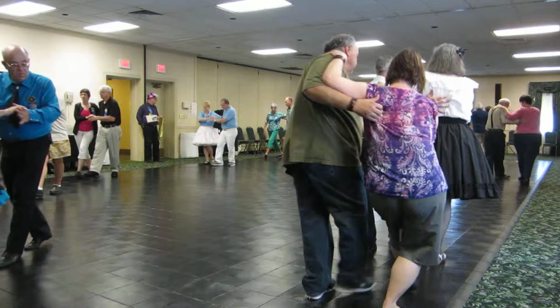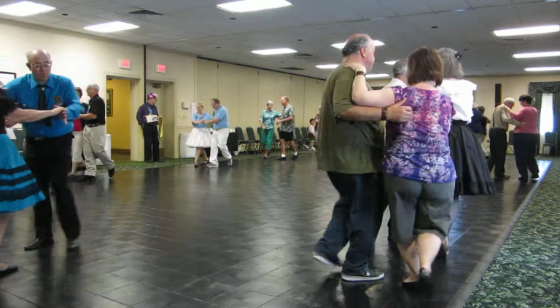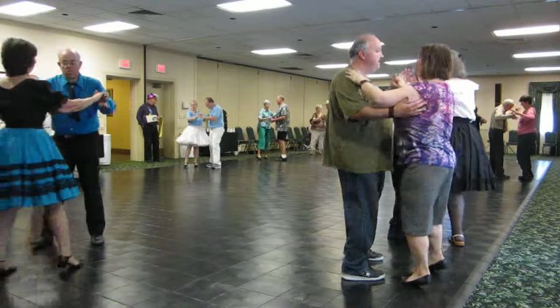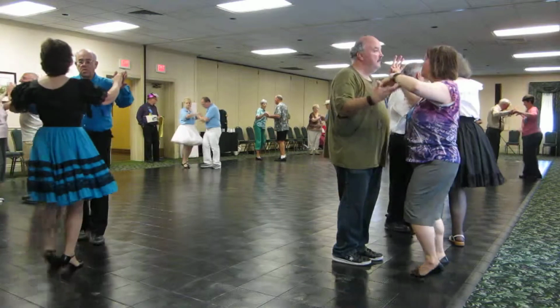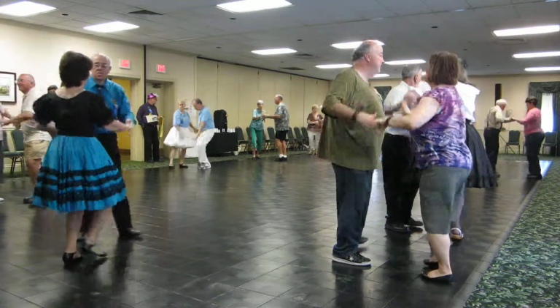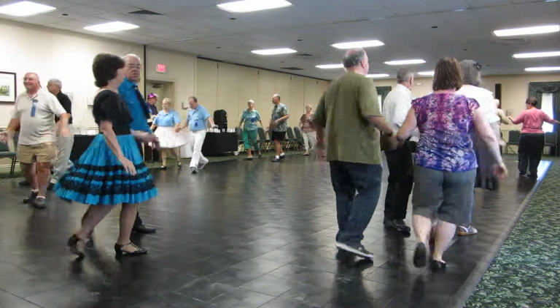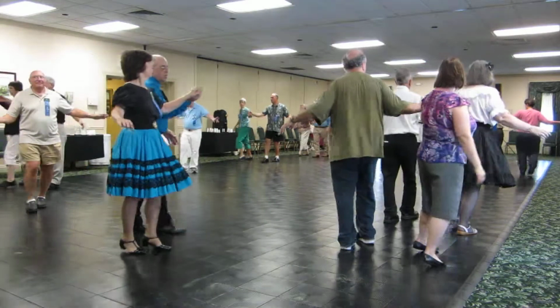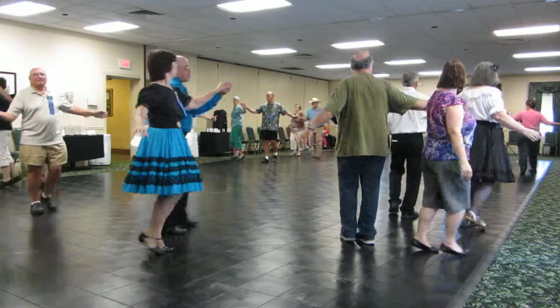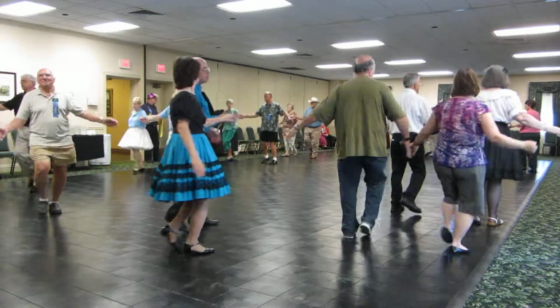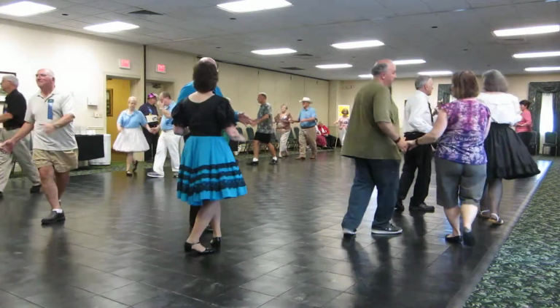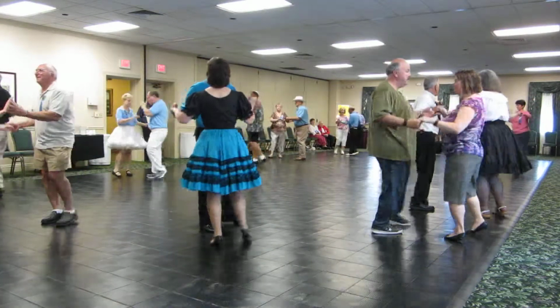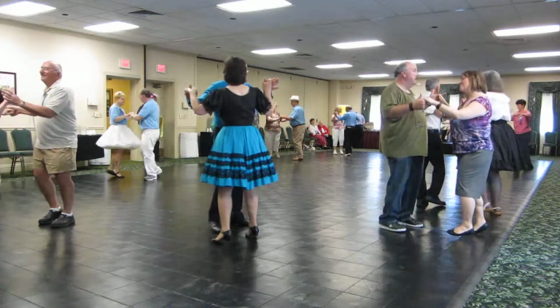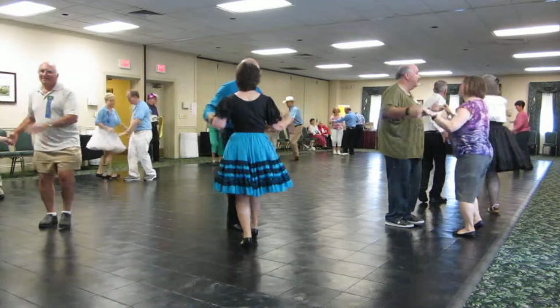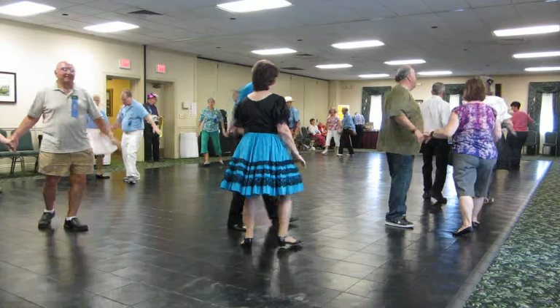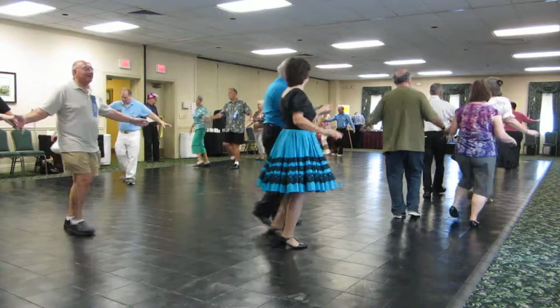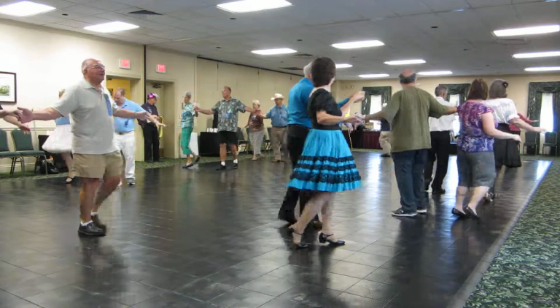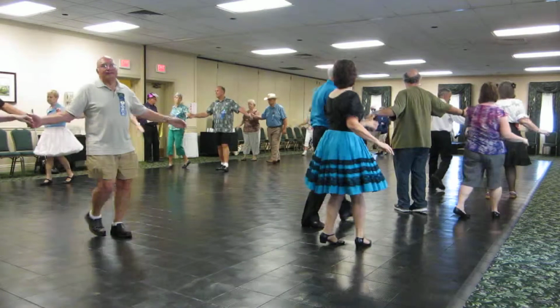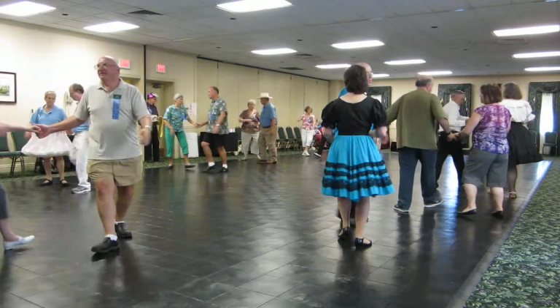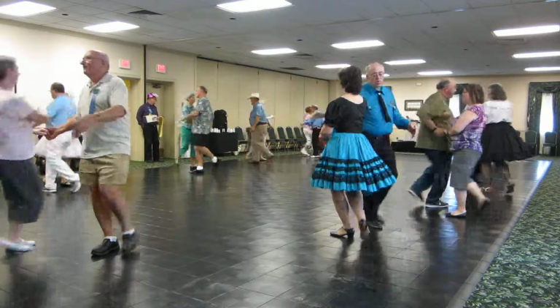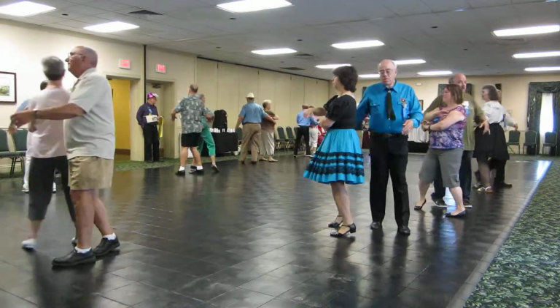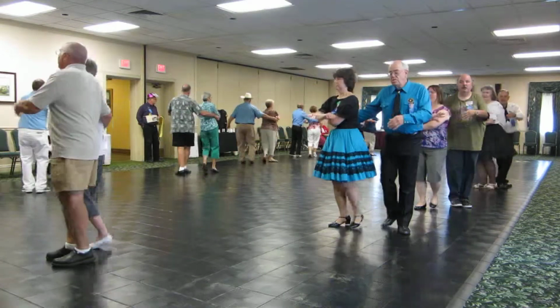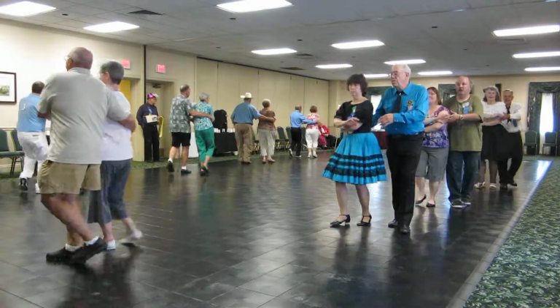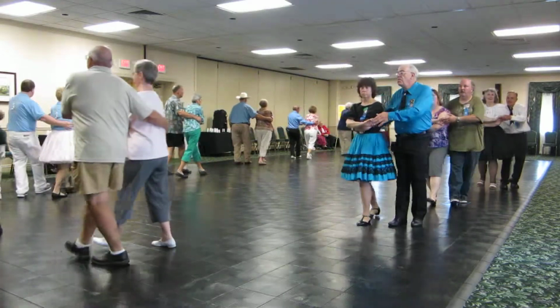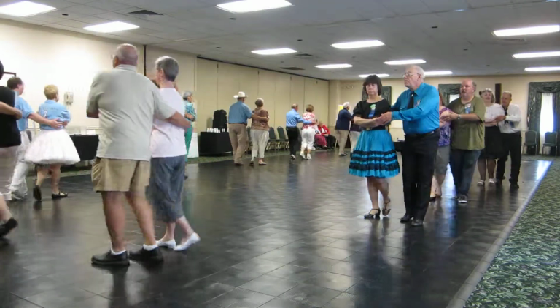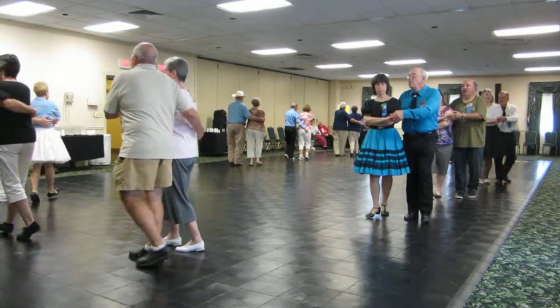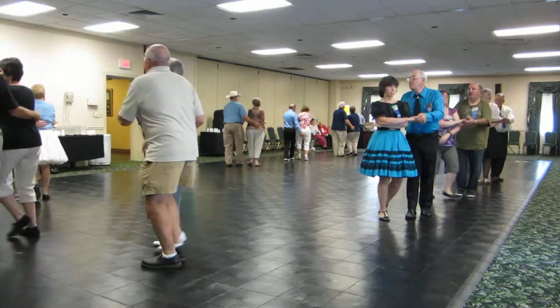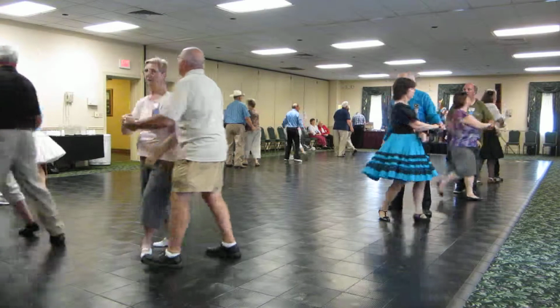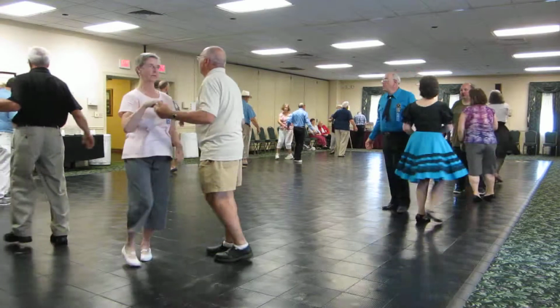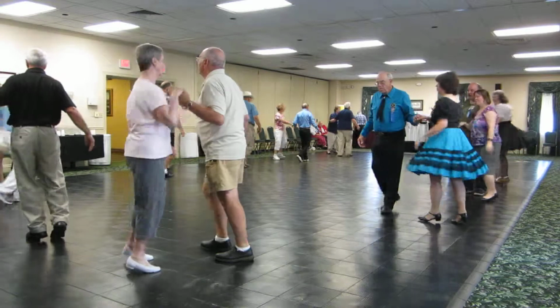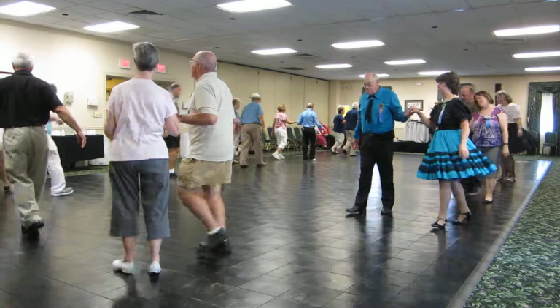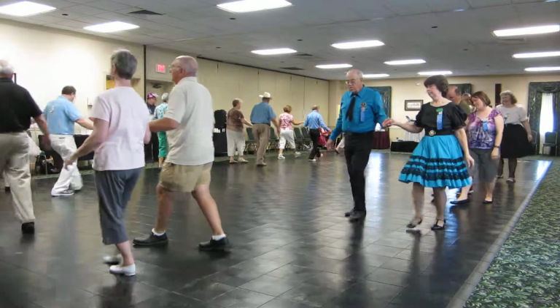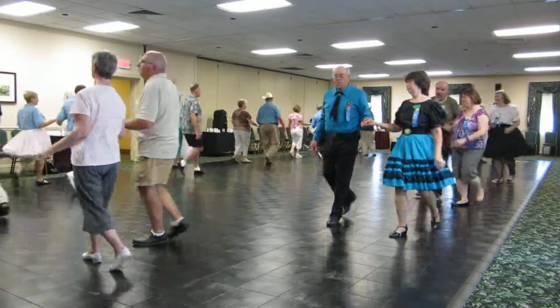Waltz away and together, waltz away, cross wrap face reverse blind, one back up waltz, roll the lady across to left open, twinkle through twice to butterfly.